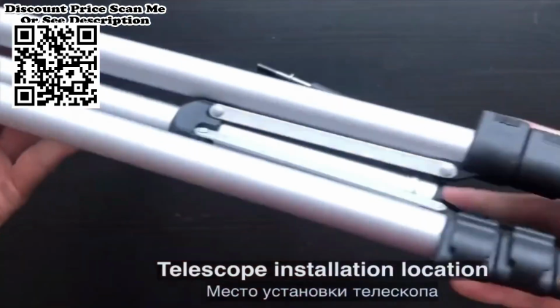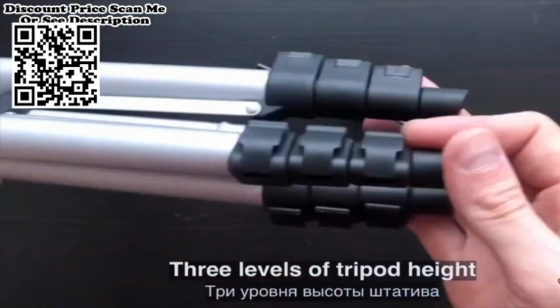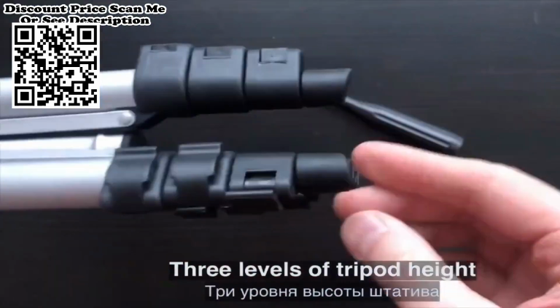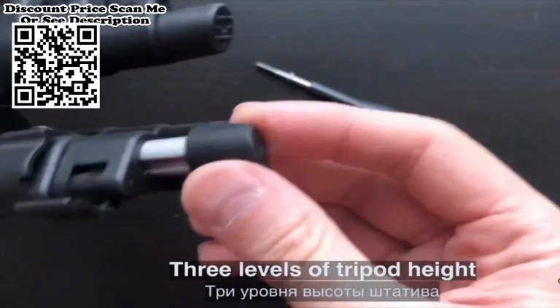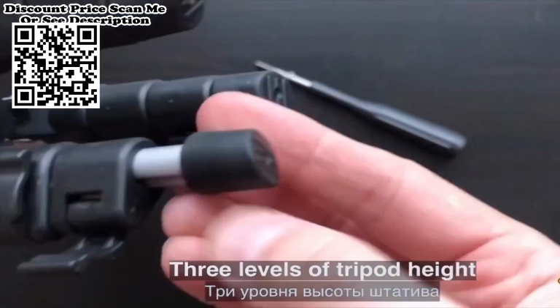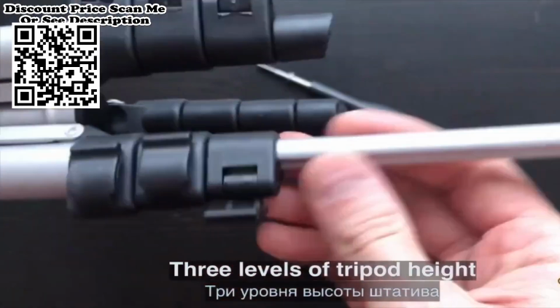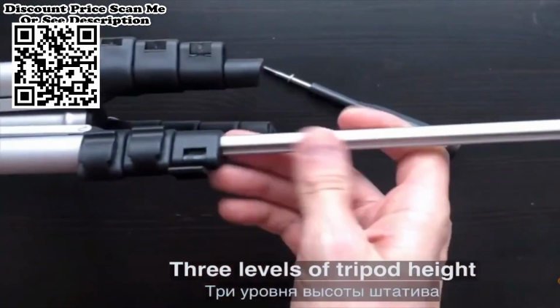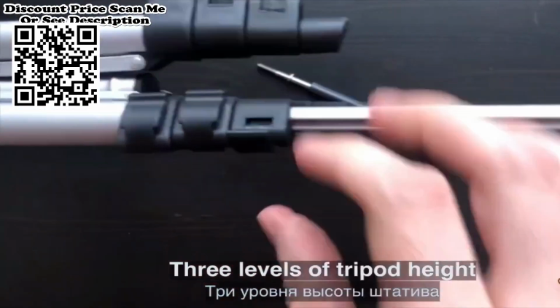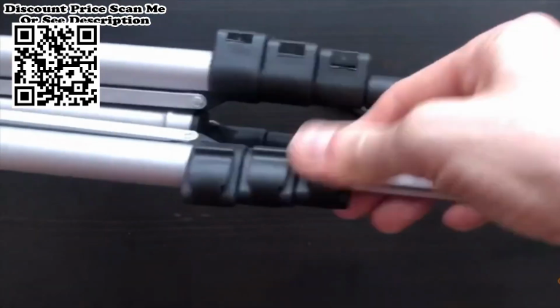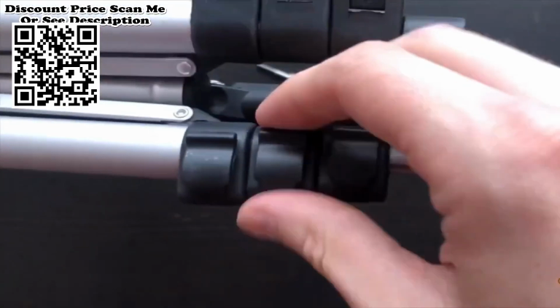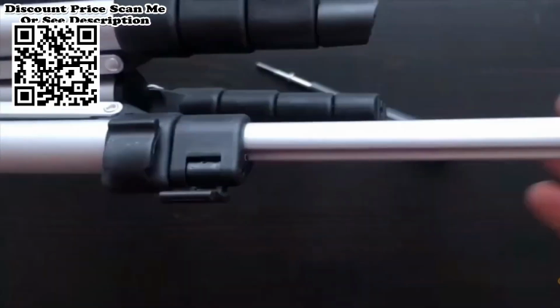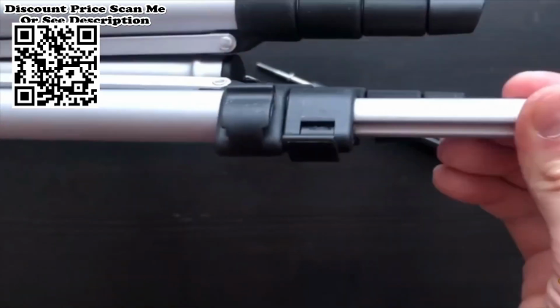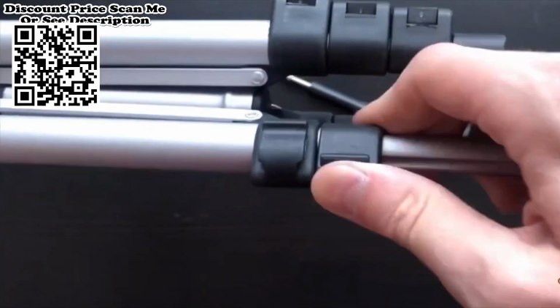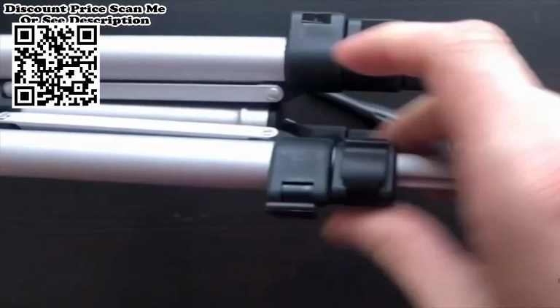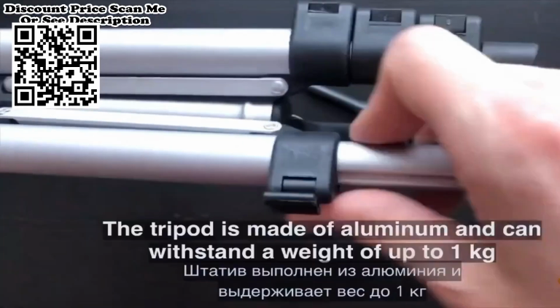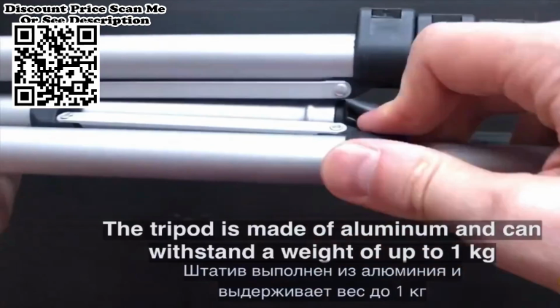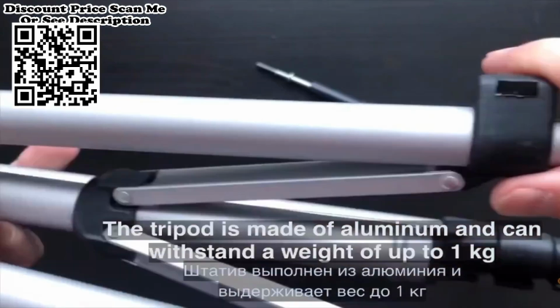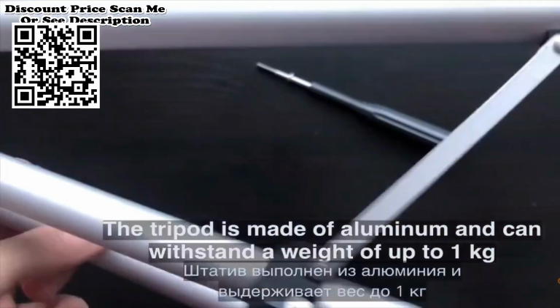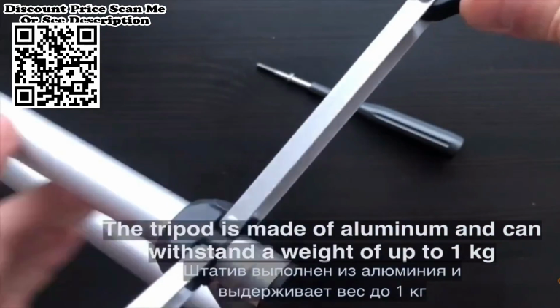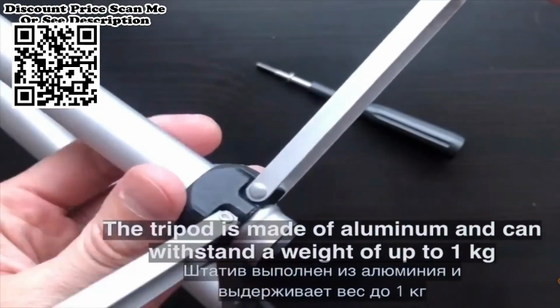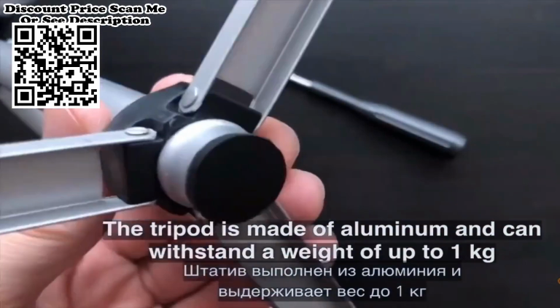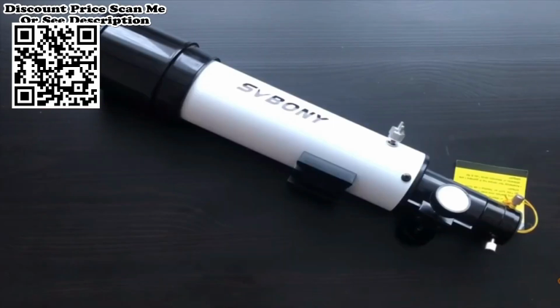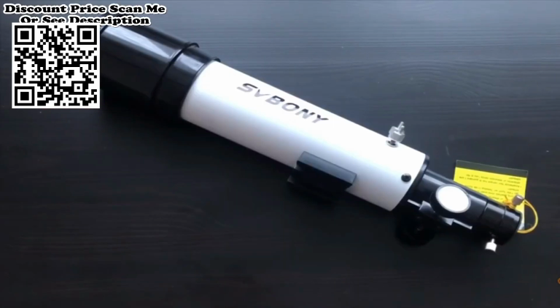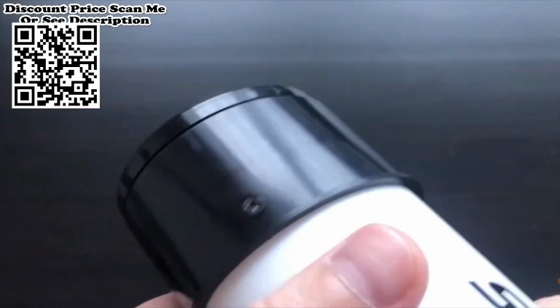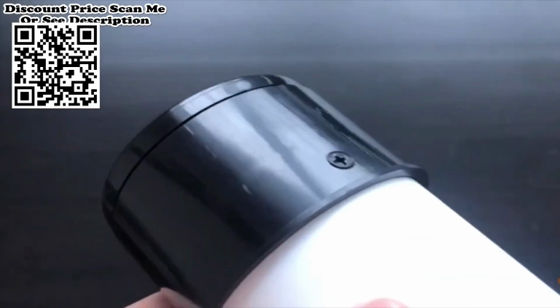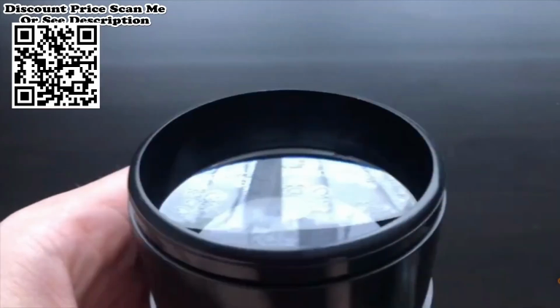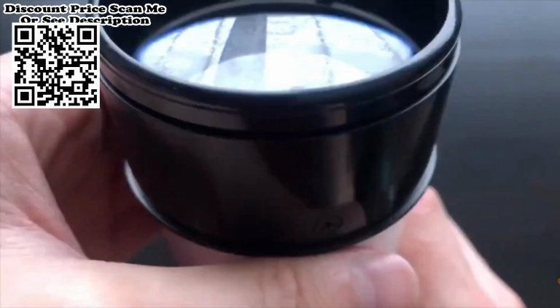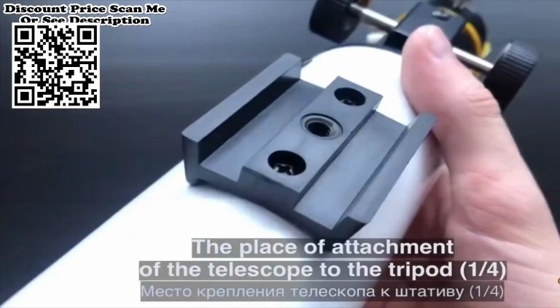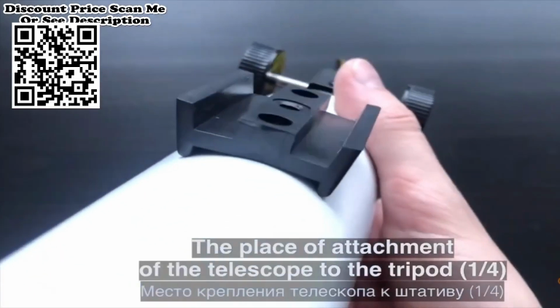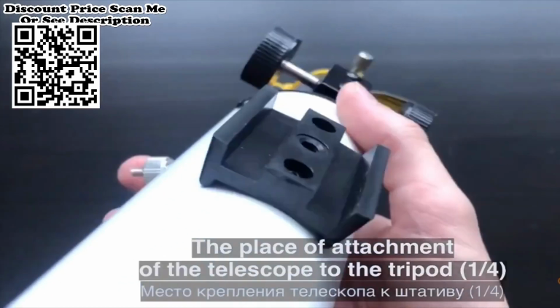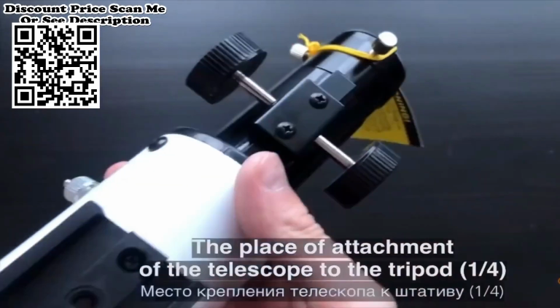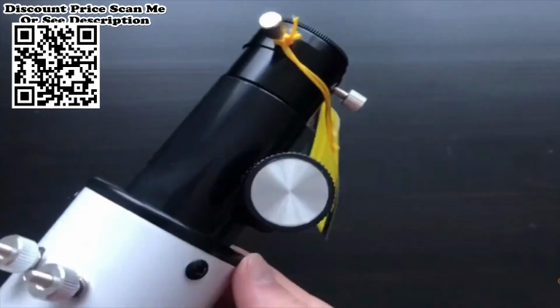Easy to assemble. The telescope is easy to assemble and disassemble — no tools required. It can be assembled in minutes without any complicated steps.